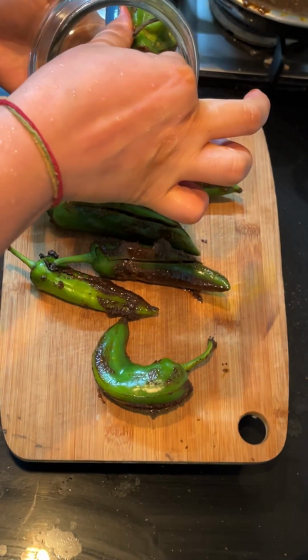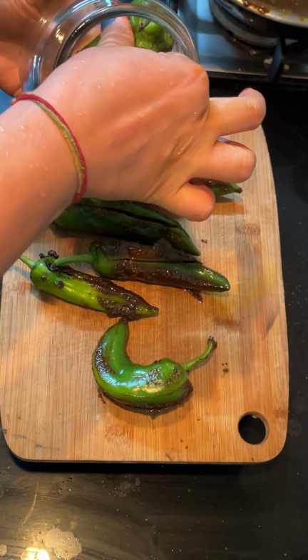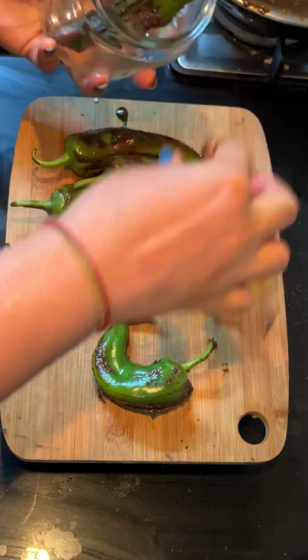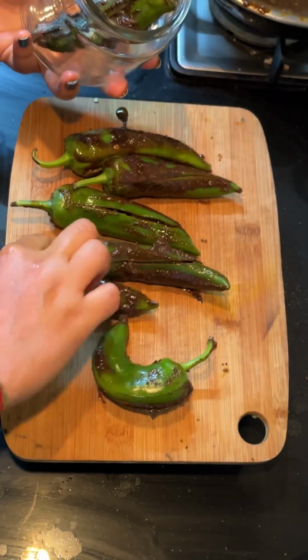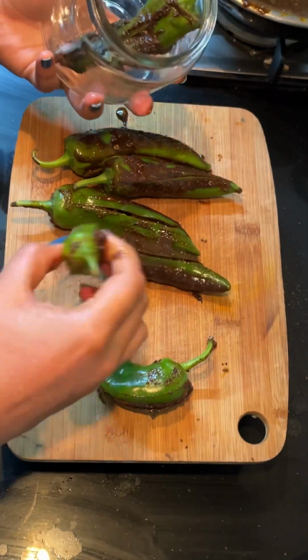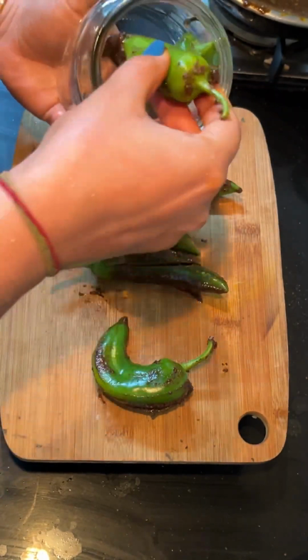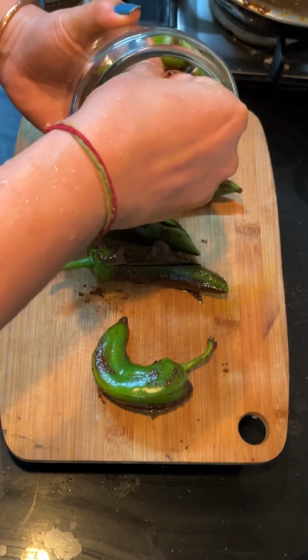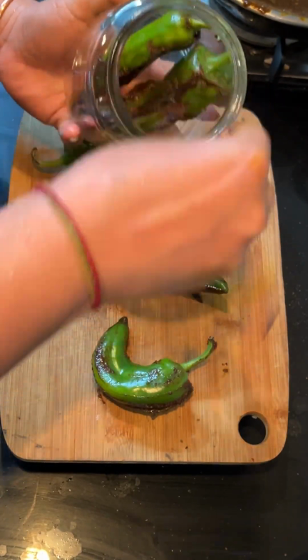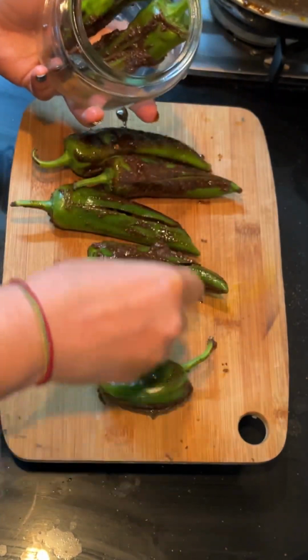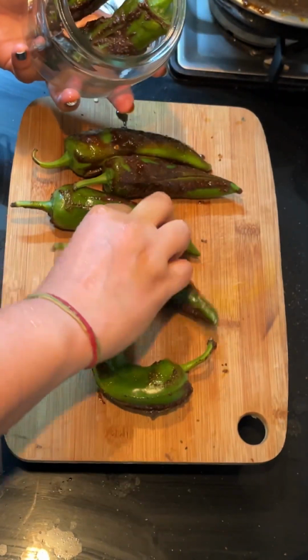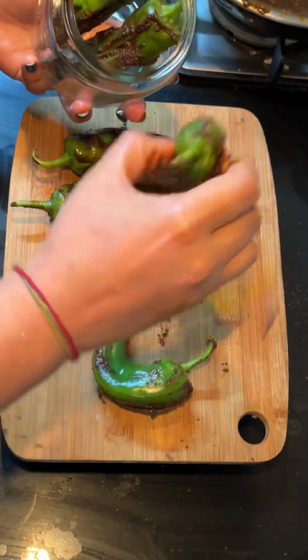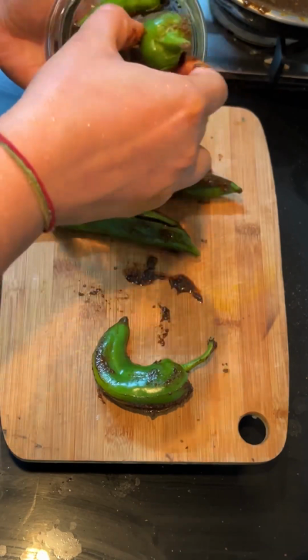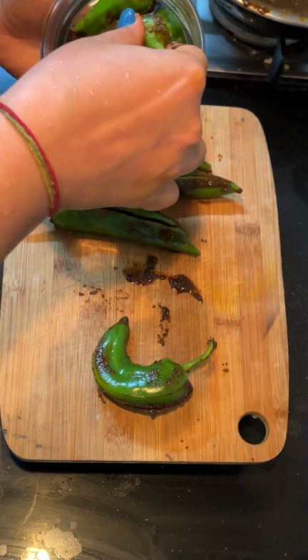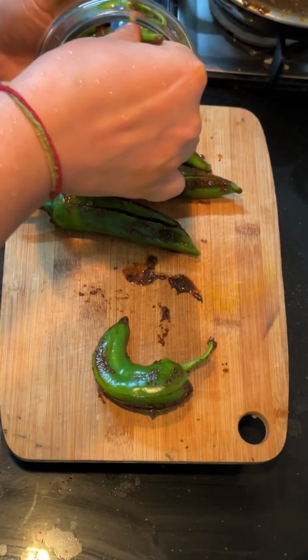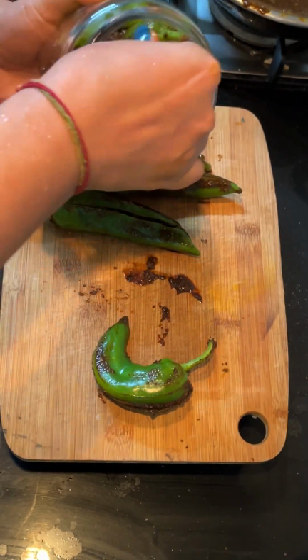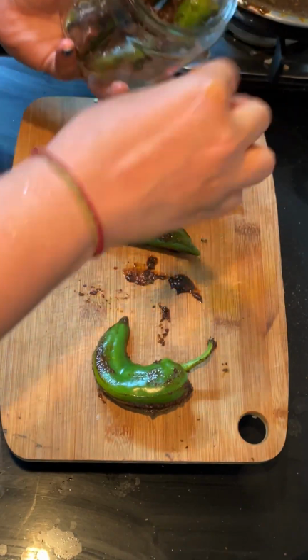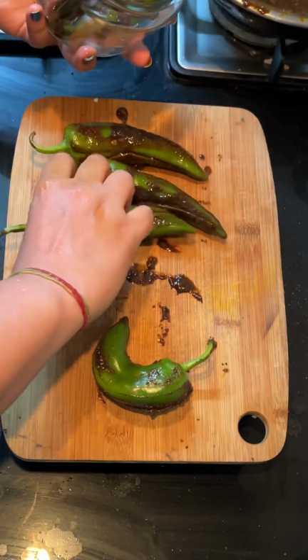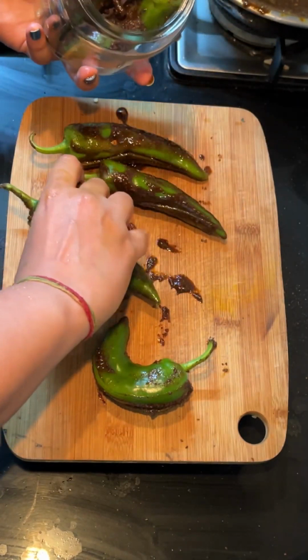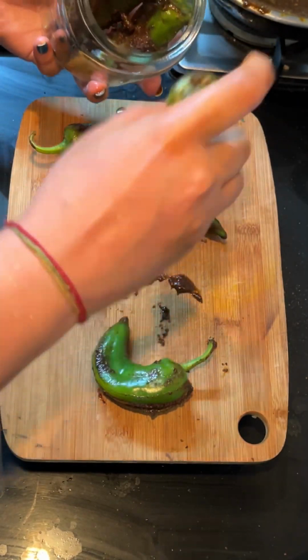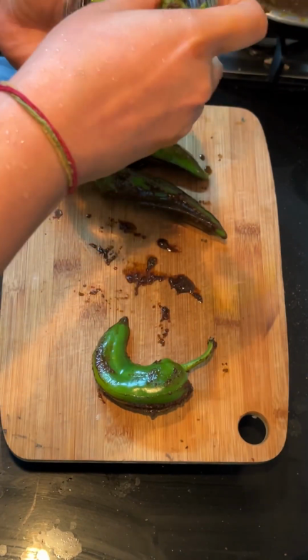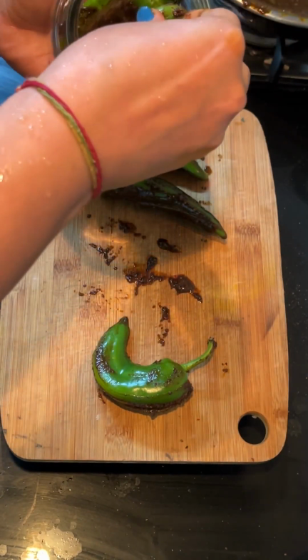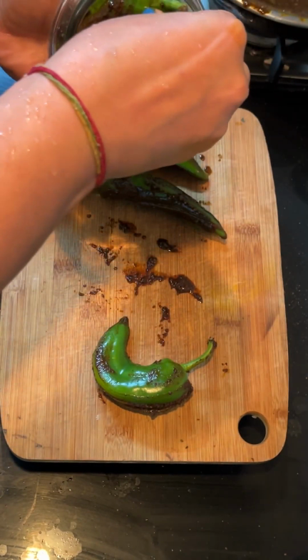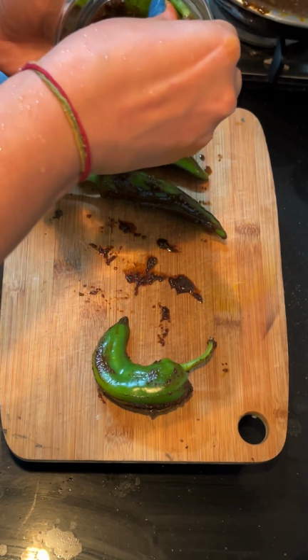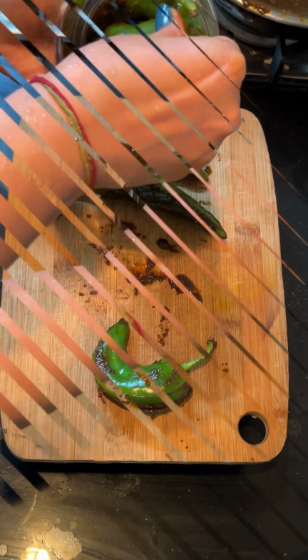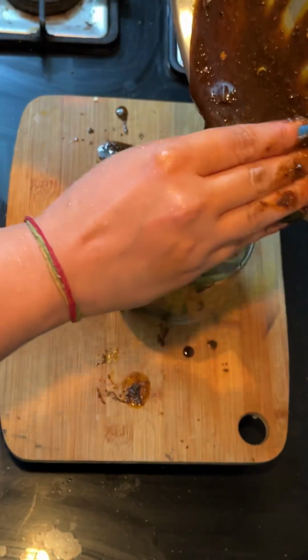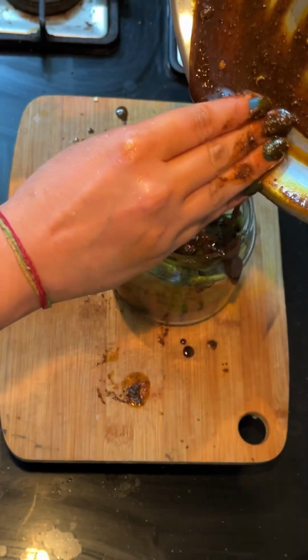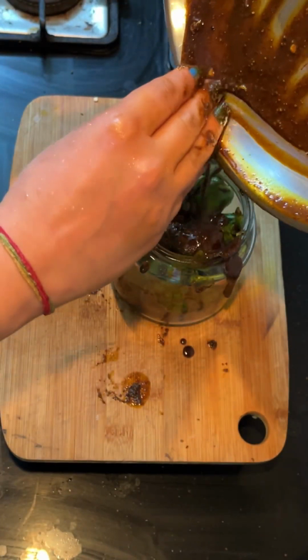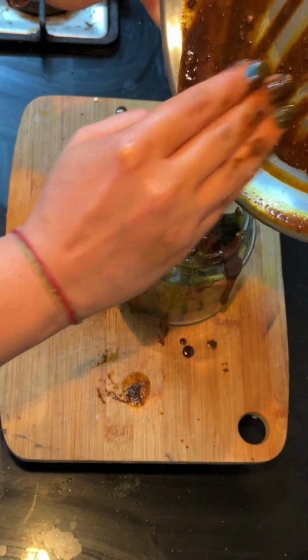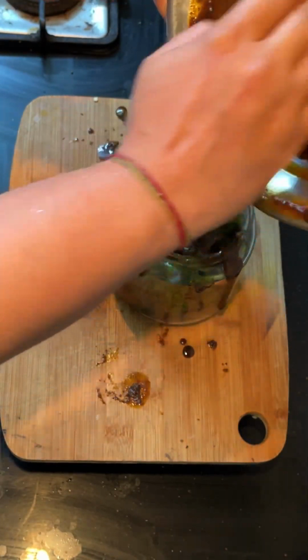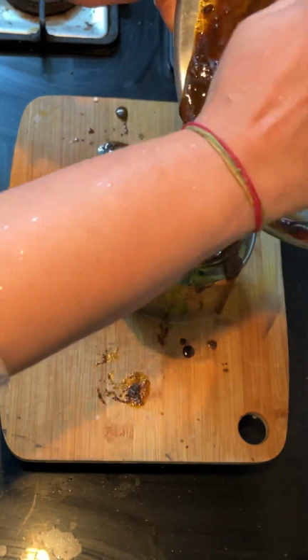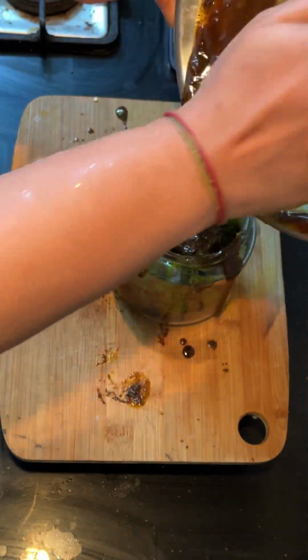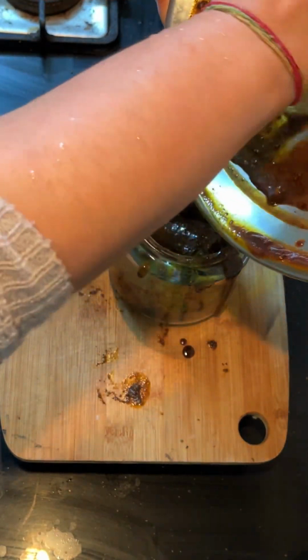We are ready and now you can put it in a tight container. I have prepared a jar, so transfer it in, and the next day you can use it.